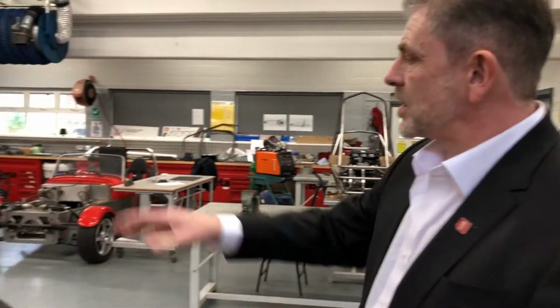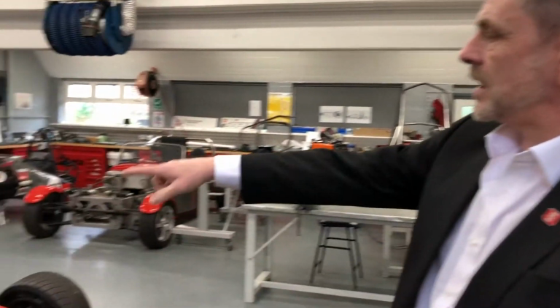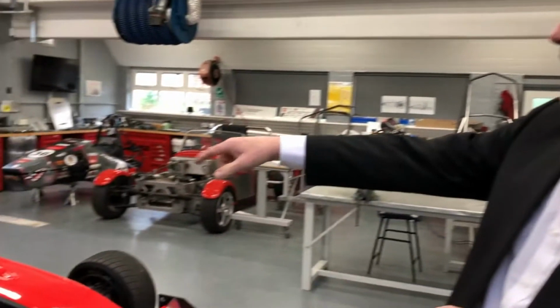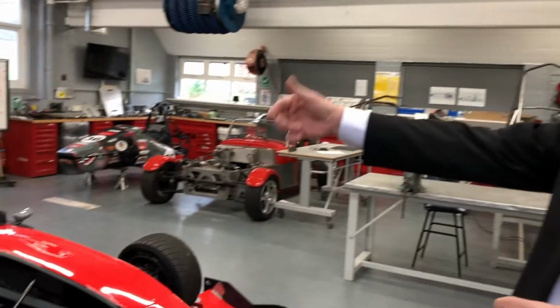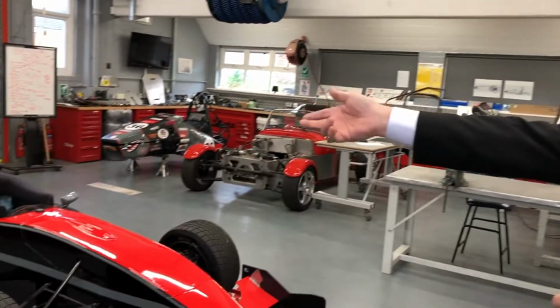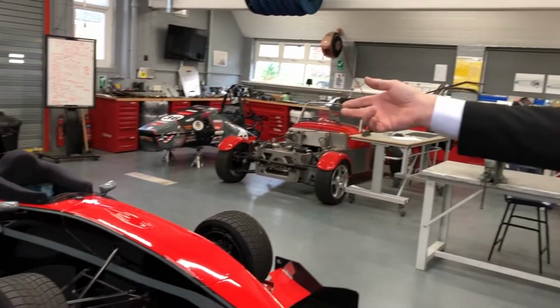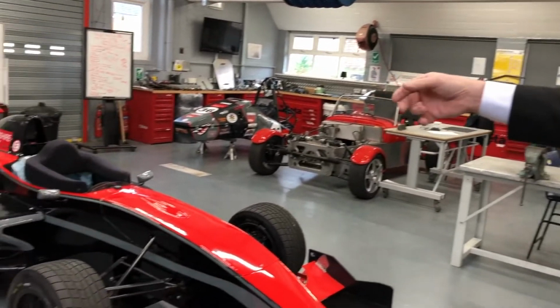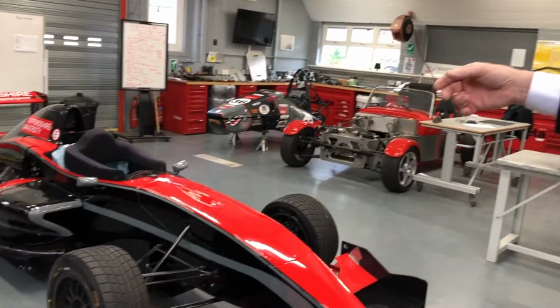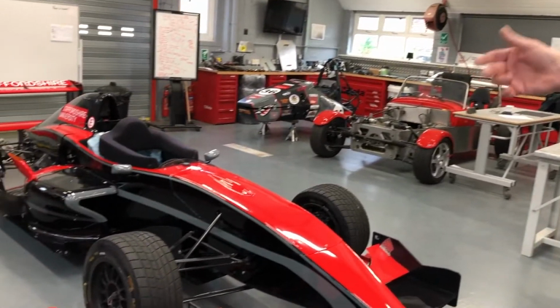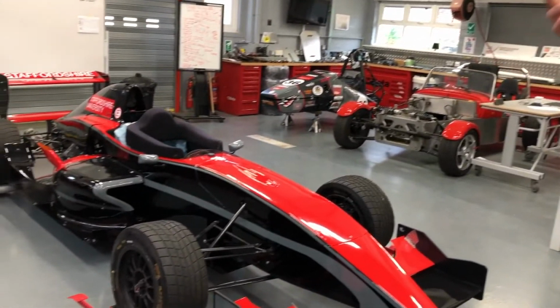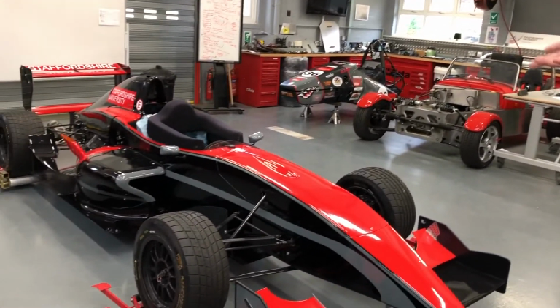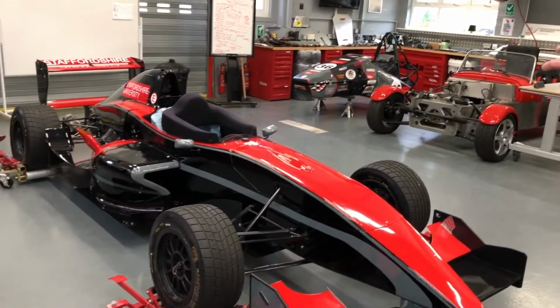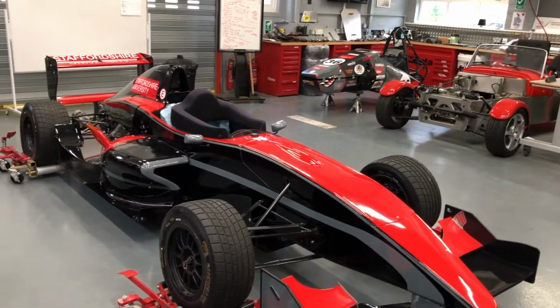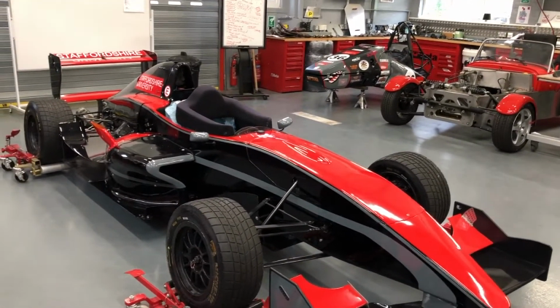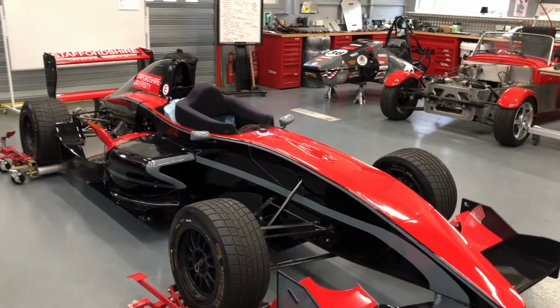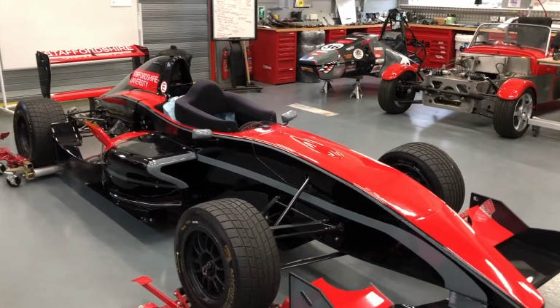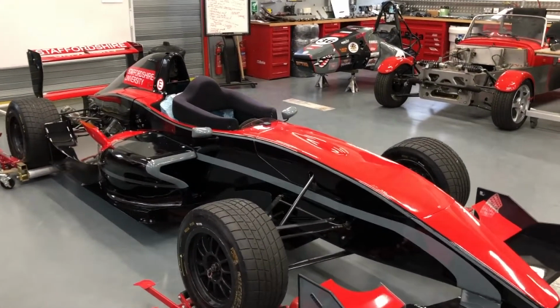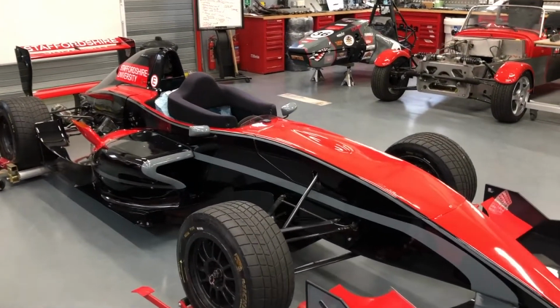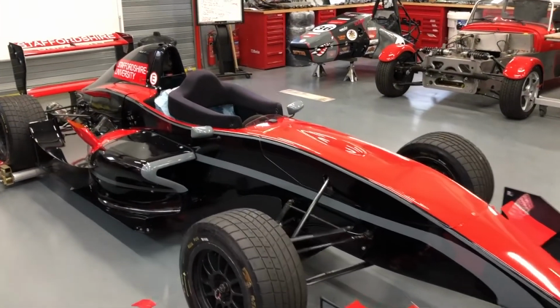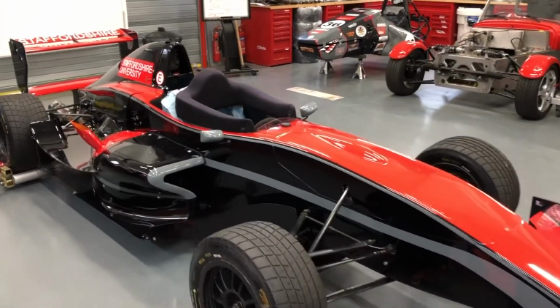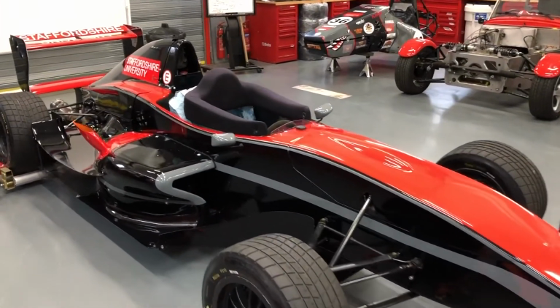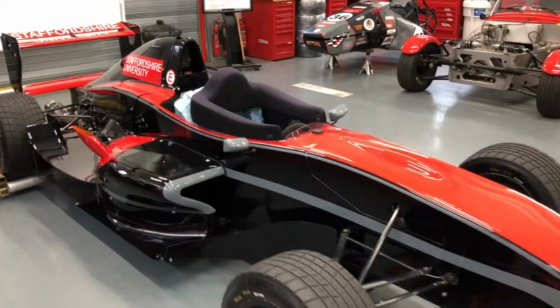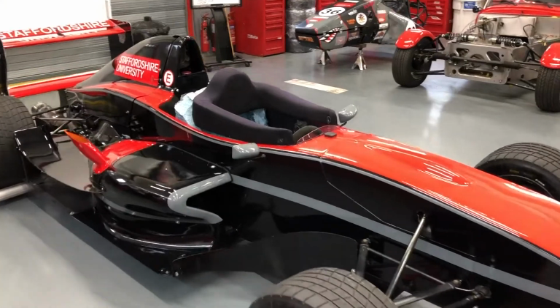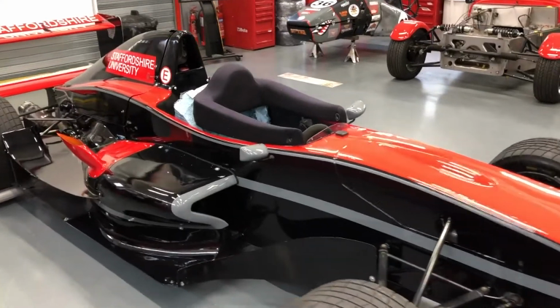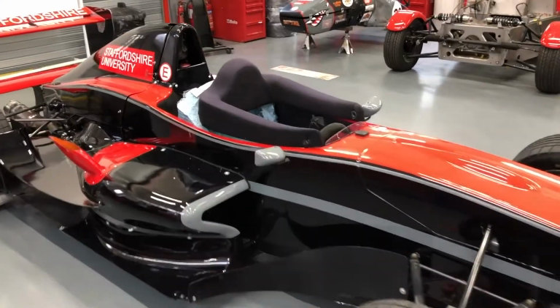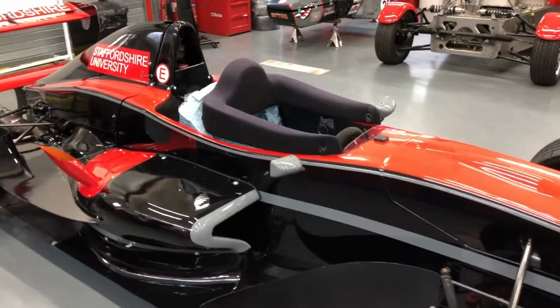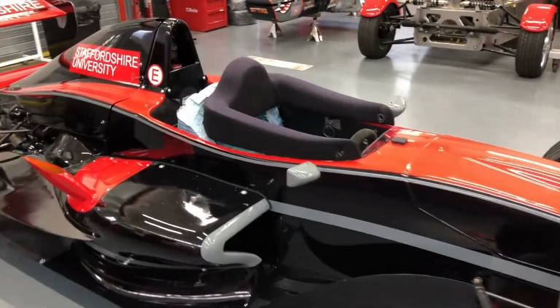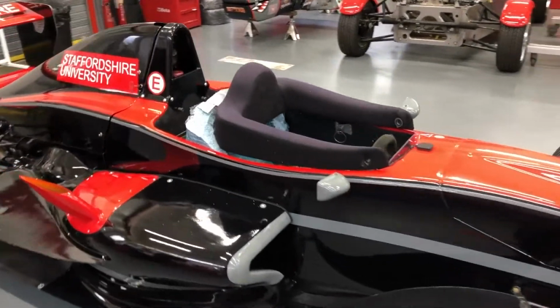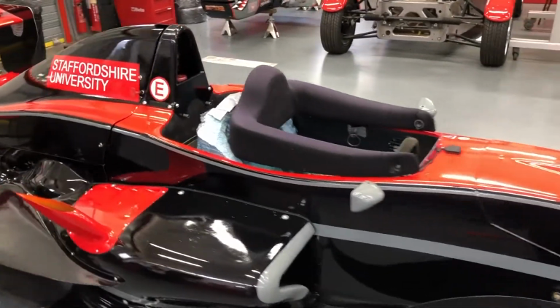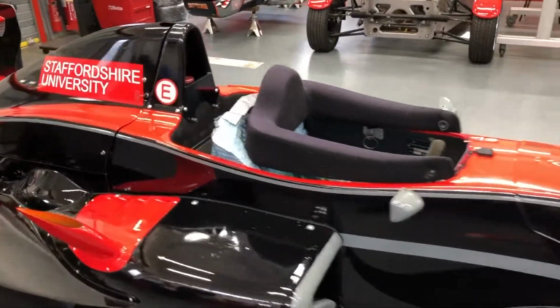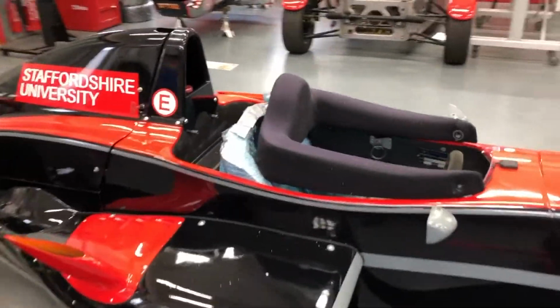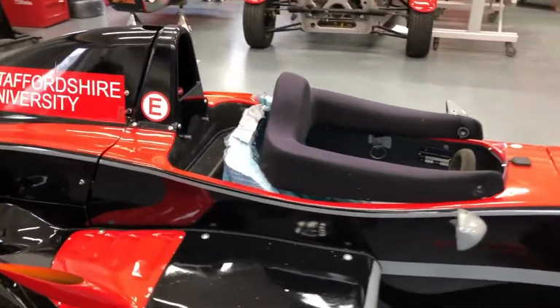As you can see, we're actually in the middle of creating the new moulded seat to fit Graeme into, going on to race the vehicle on our track, which is awesome.